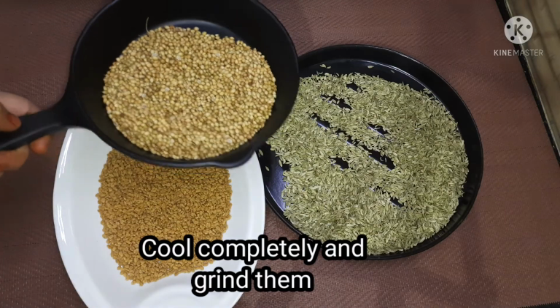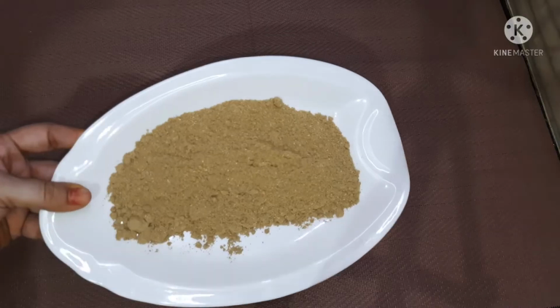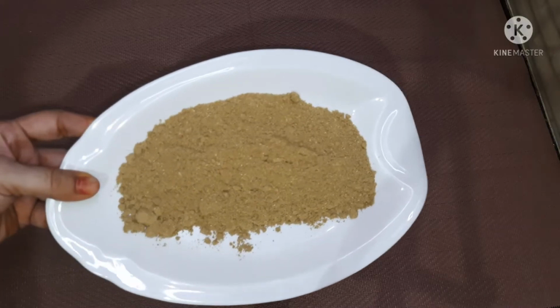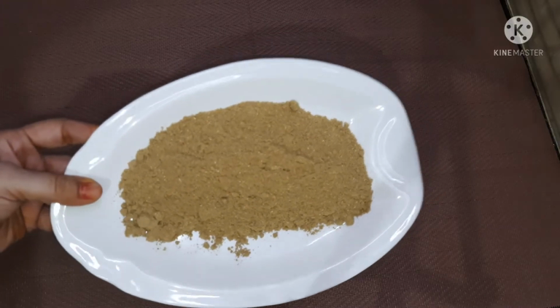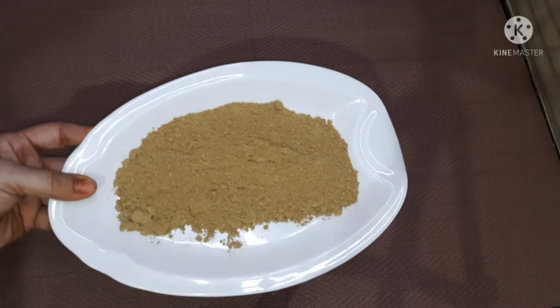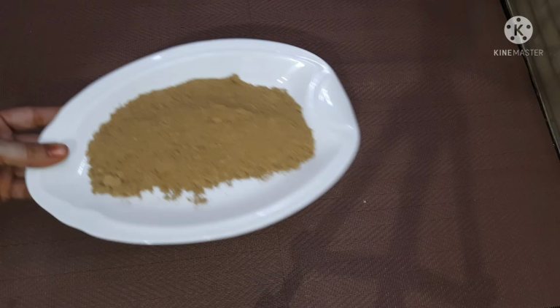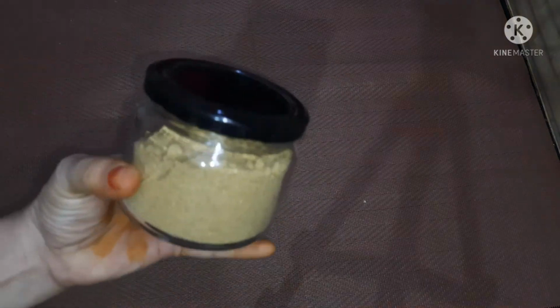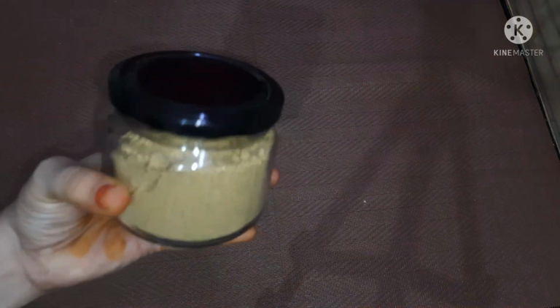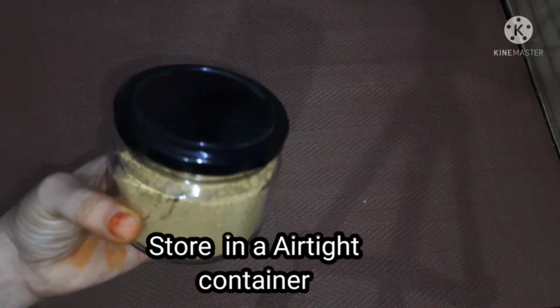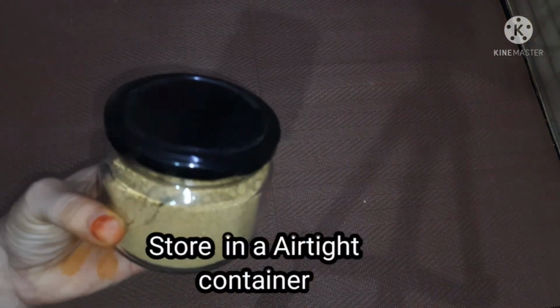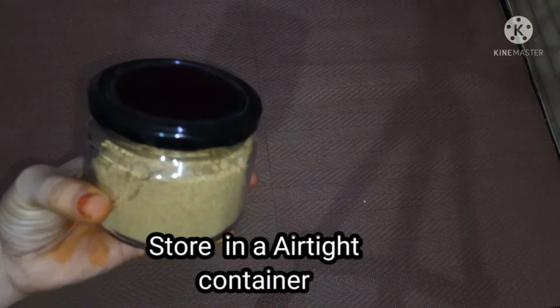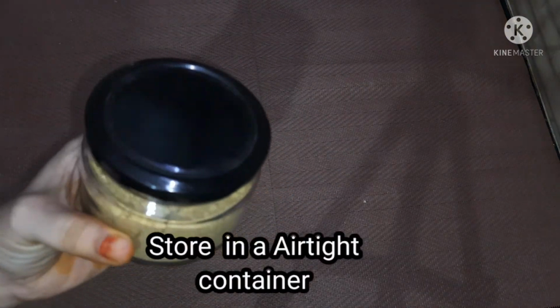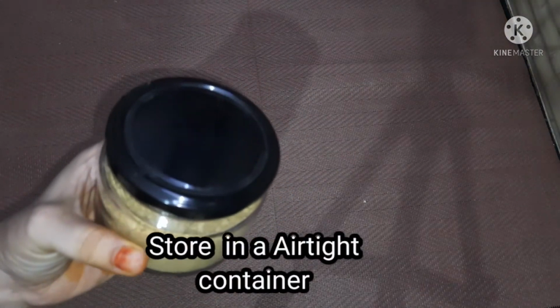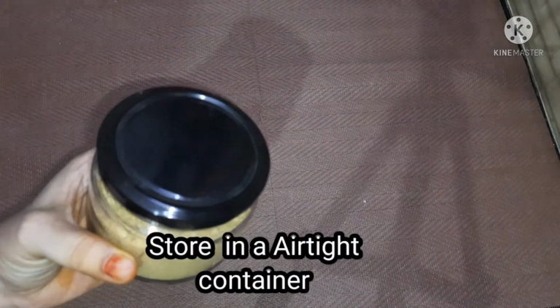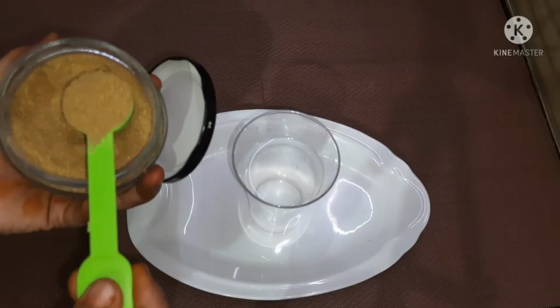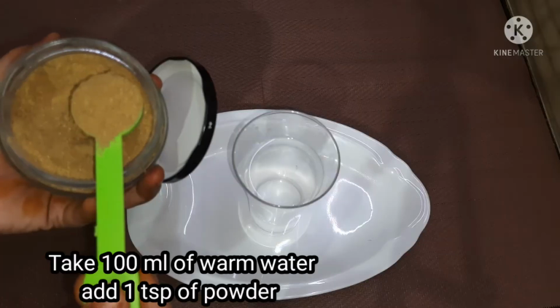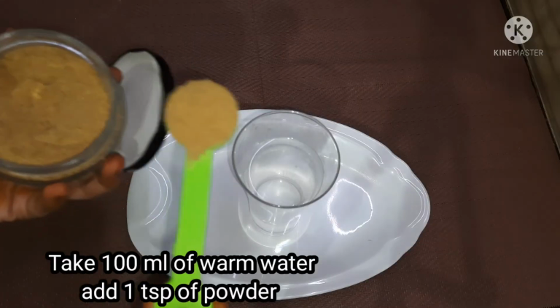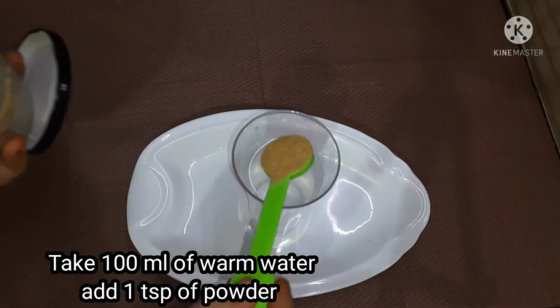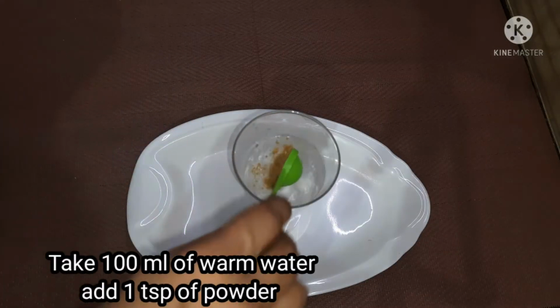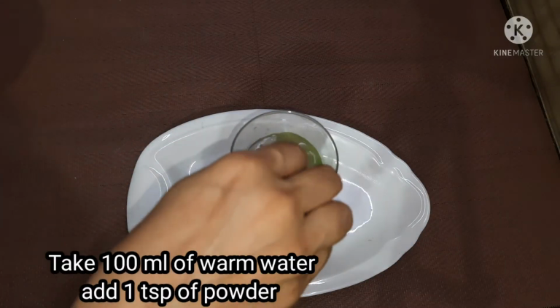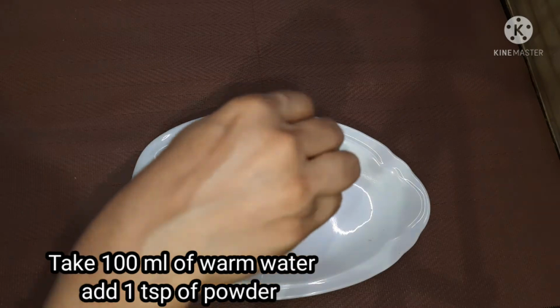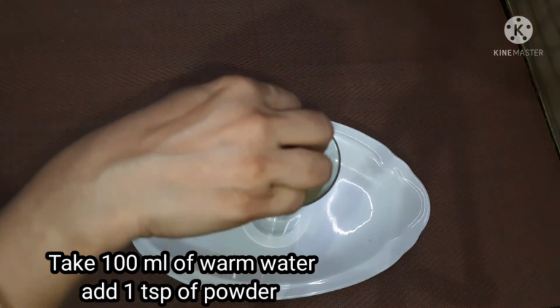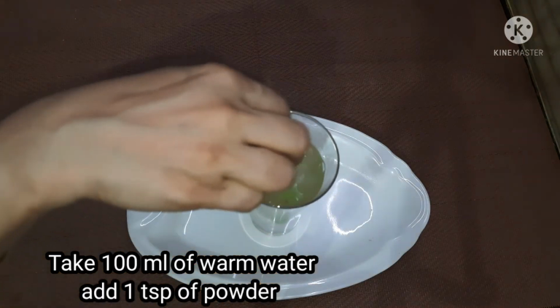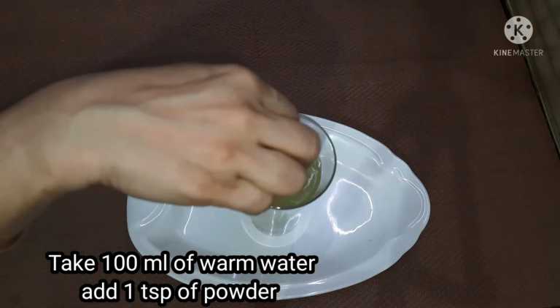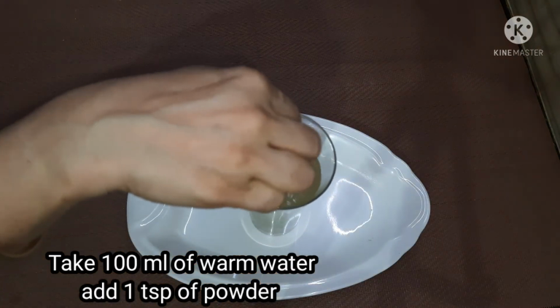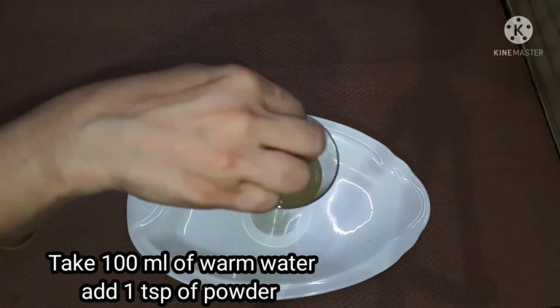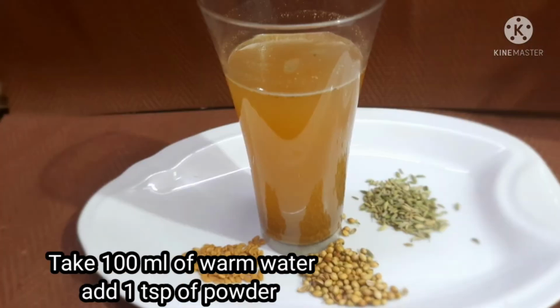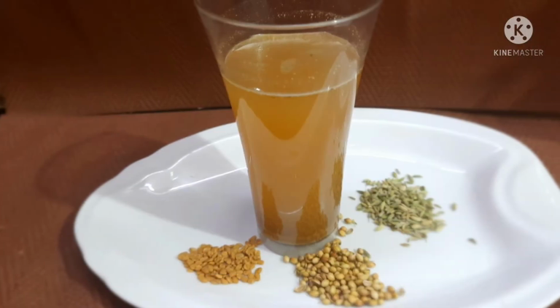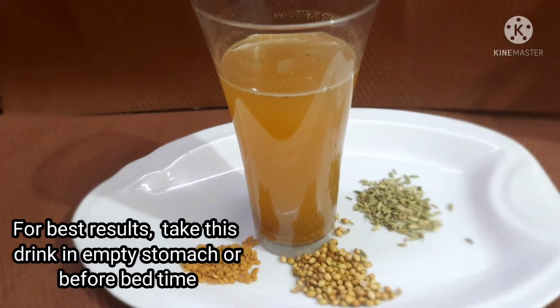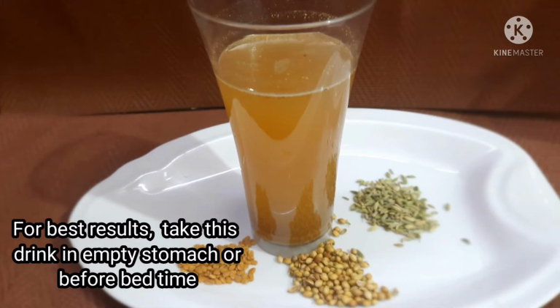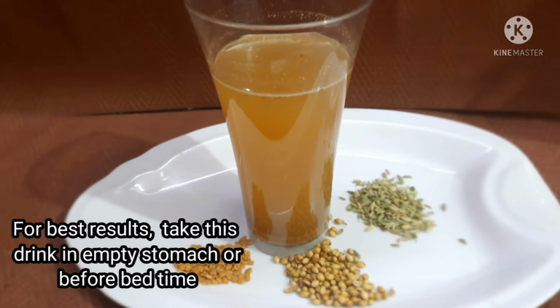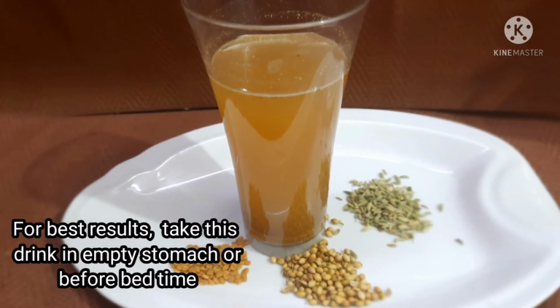We will store it in an airtight container — in the middle like a jam. We will put in 1 teaspoon and leave it overnight.